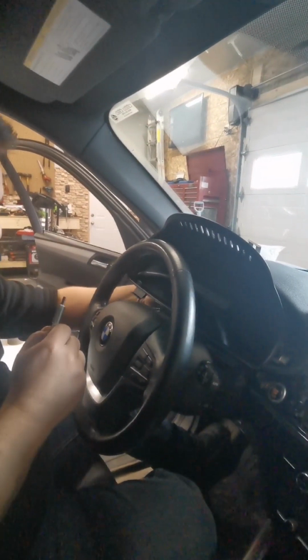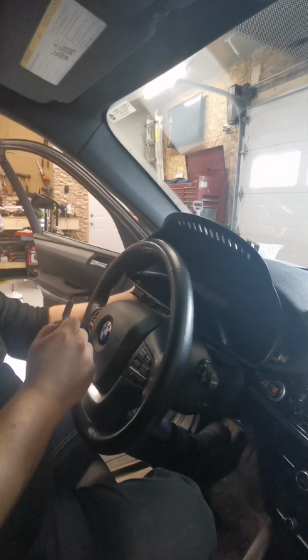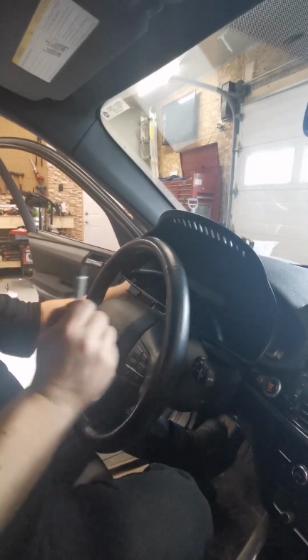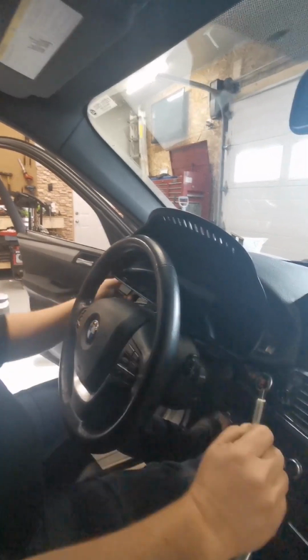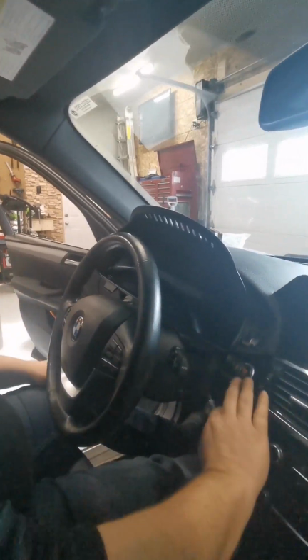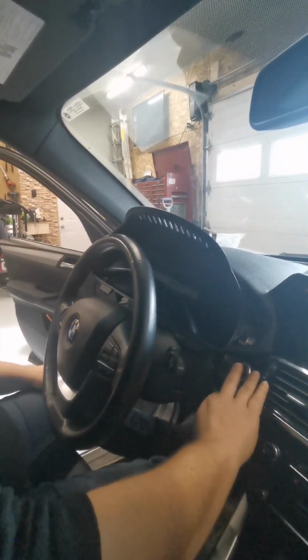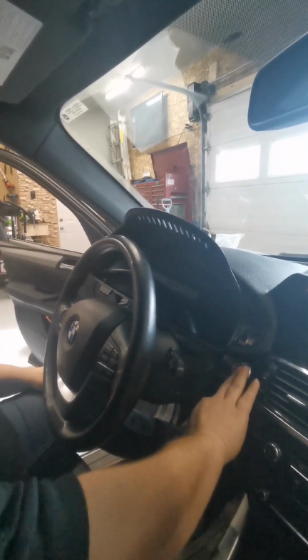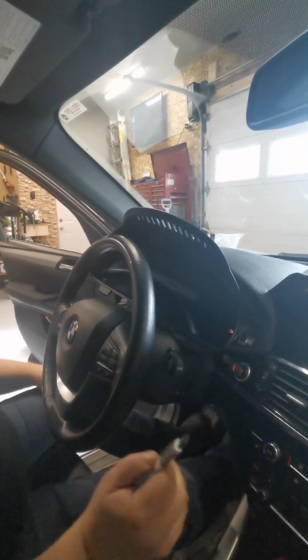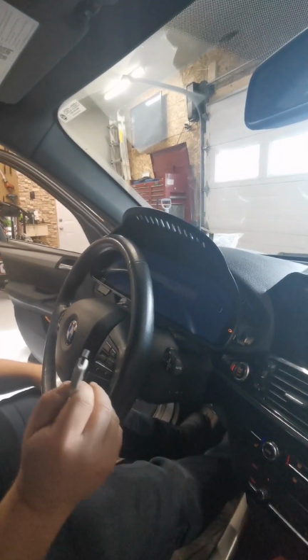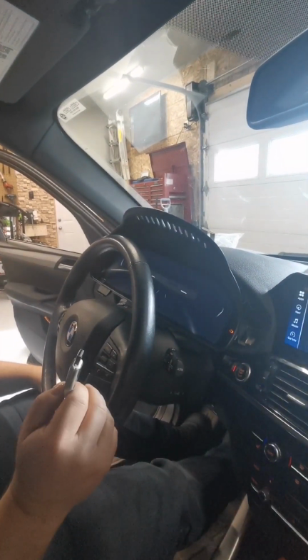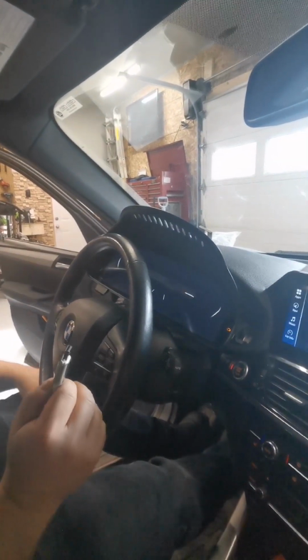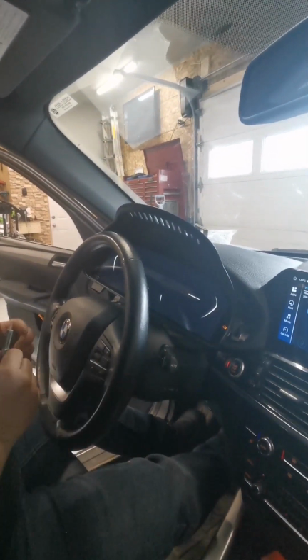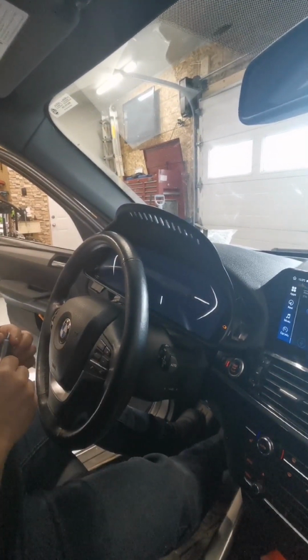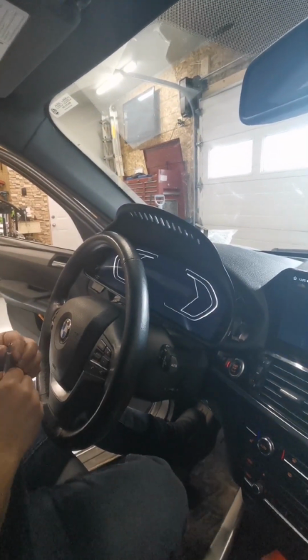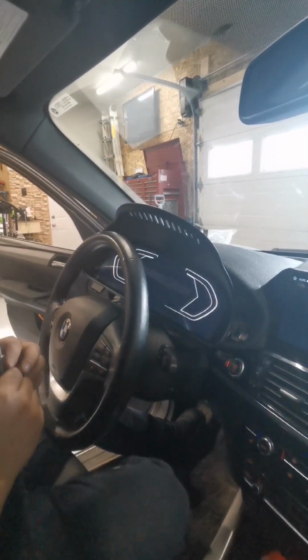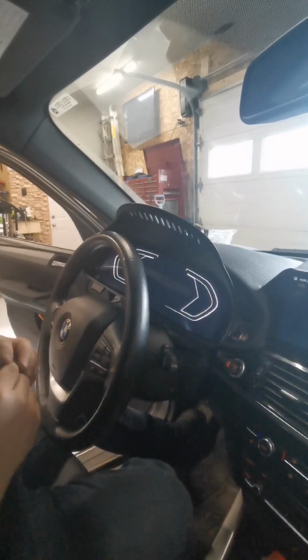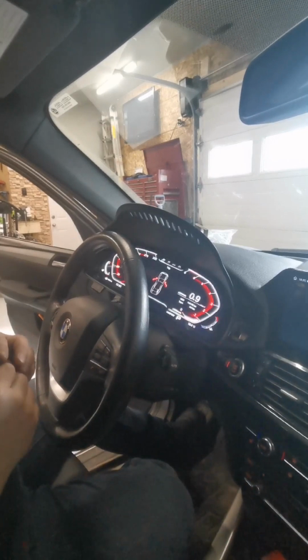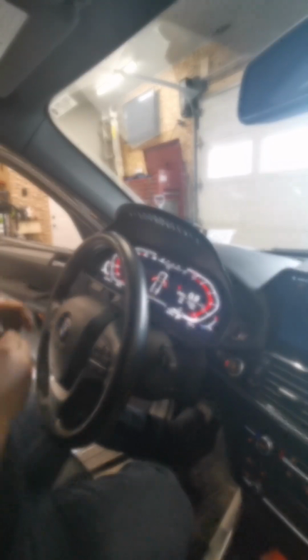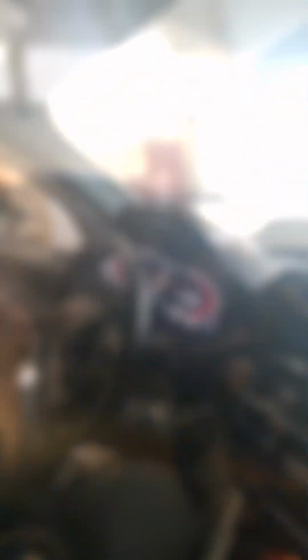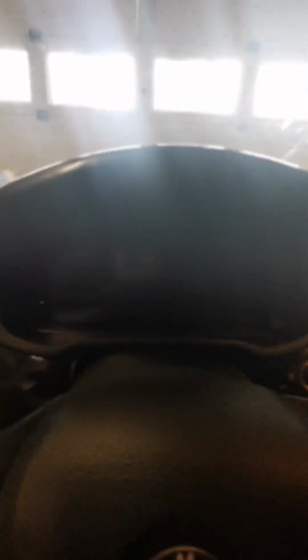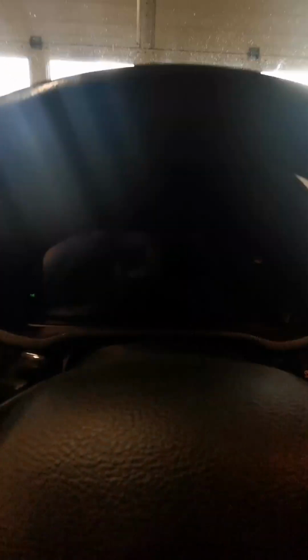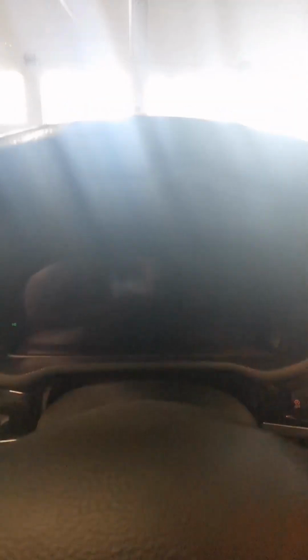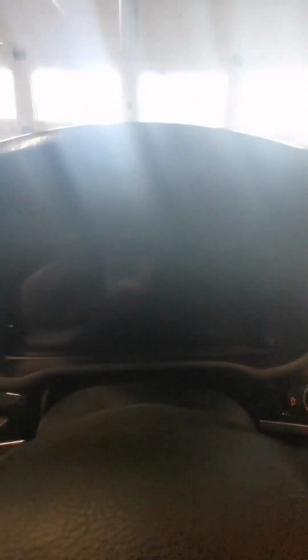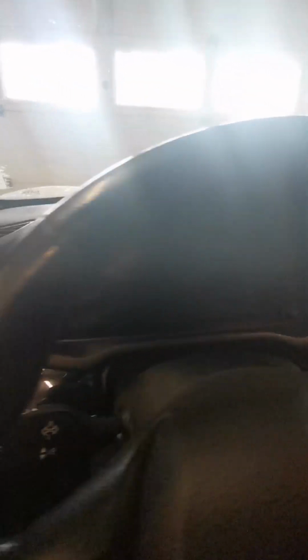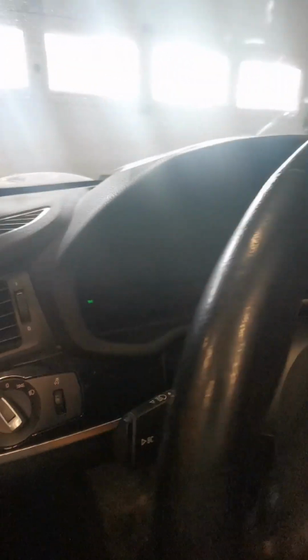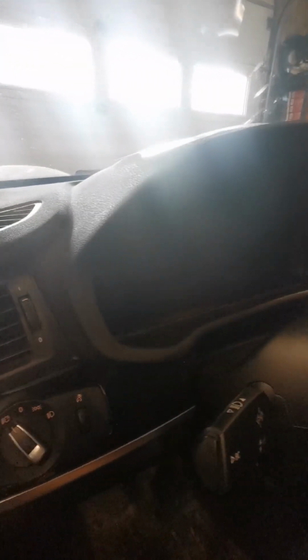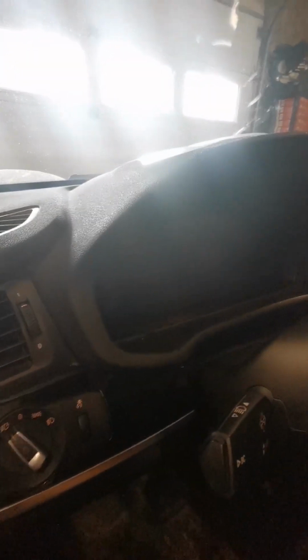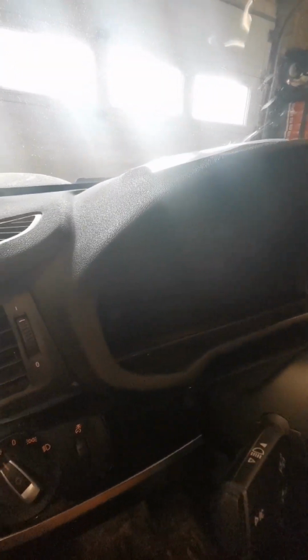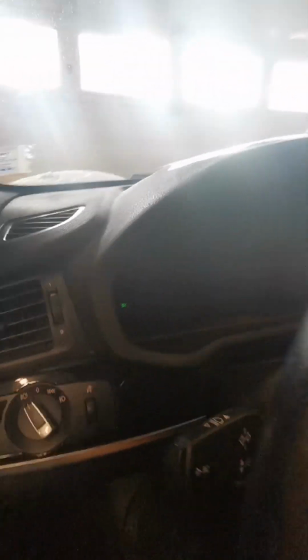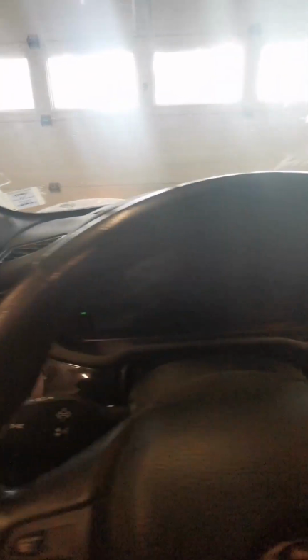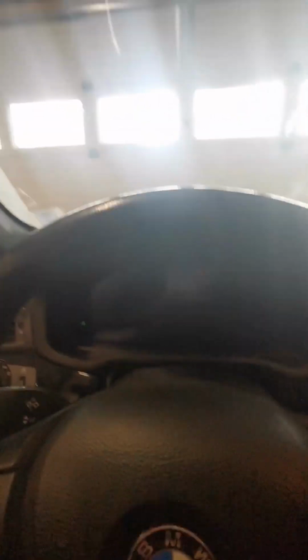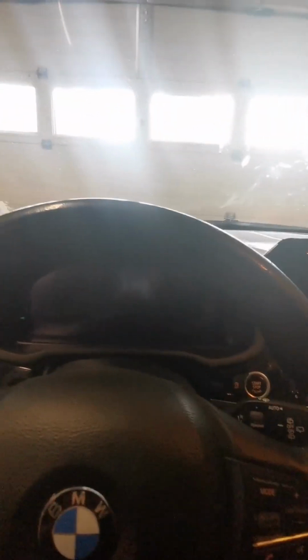We're going to update it with the file — I put the cord in the back, and this is how we're going to update it. We also have this cluster screen installed. Let's give it a quick start.